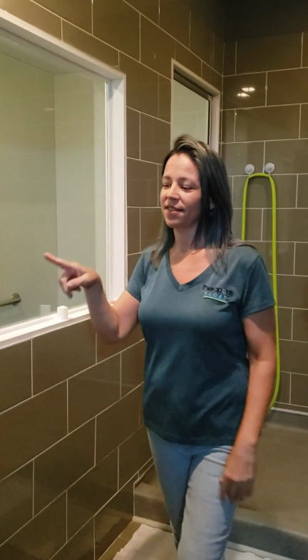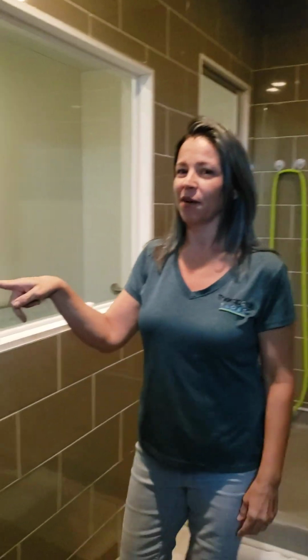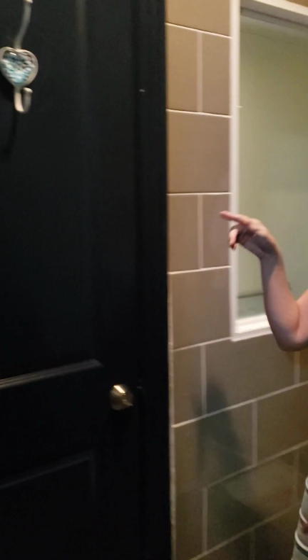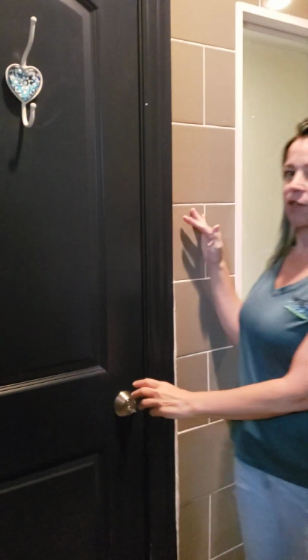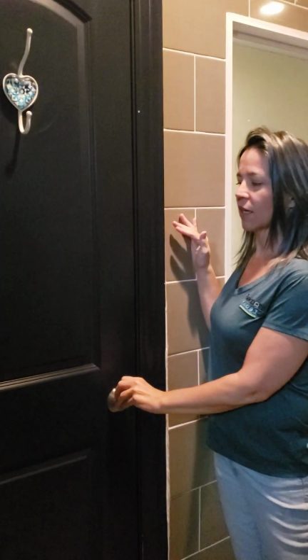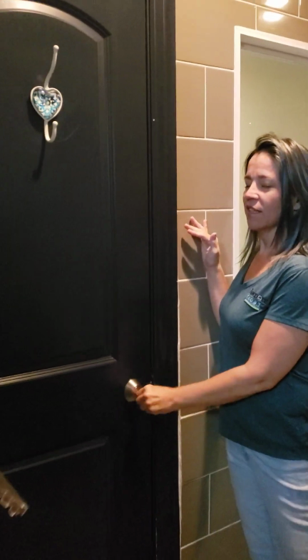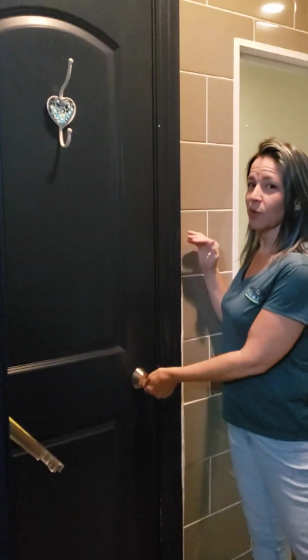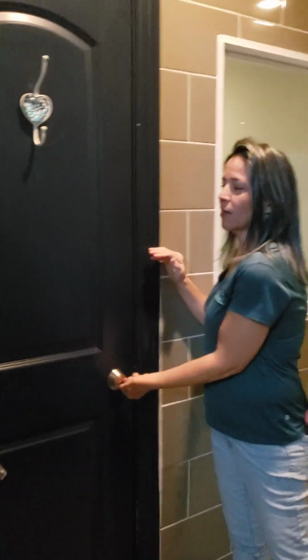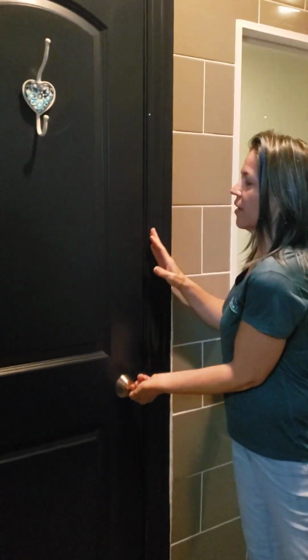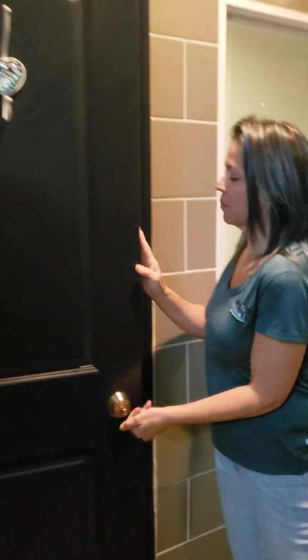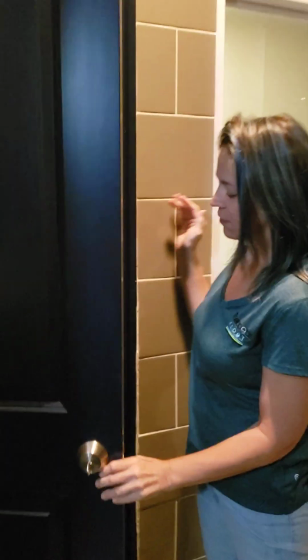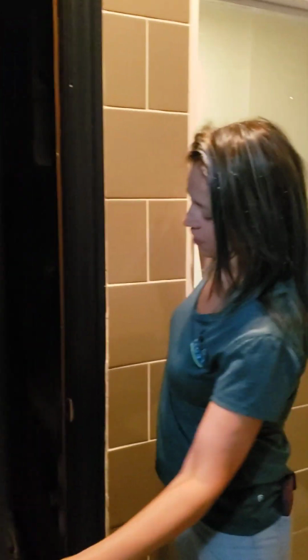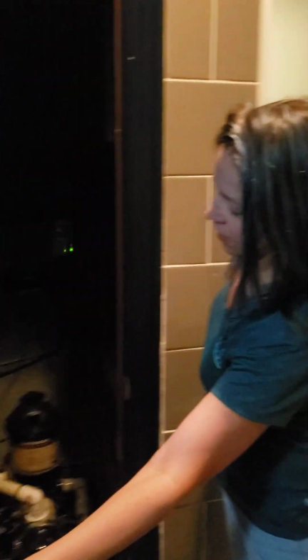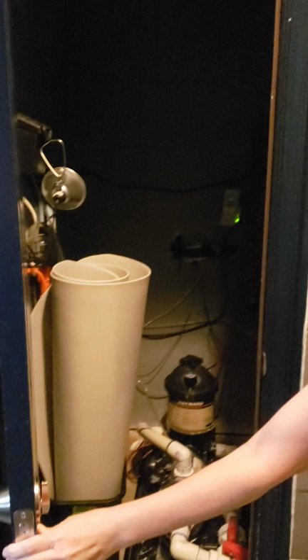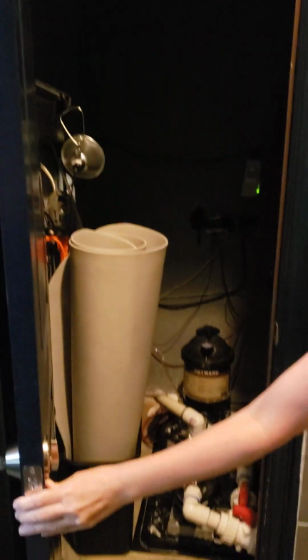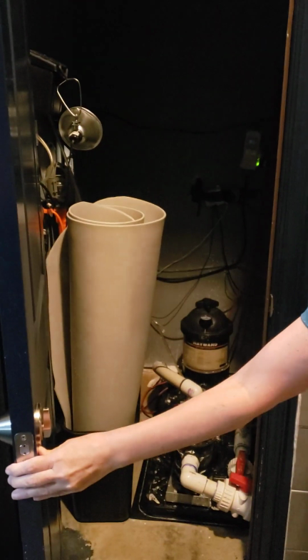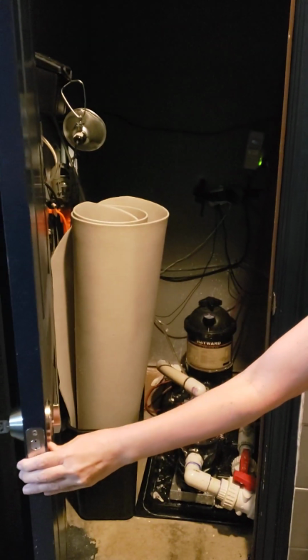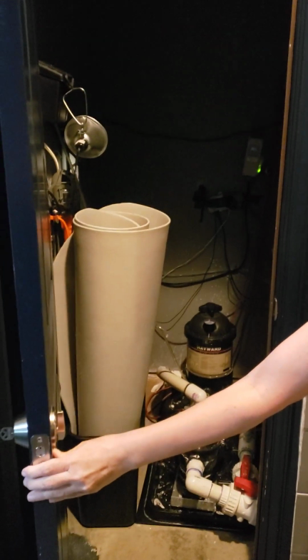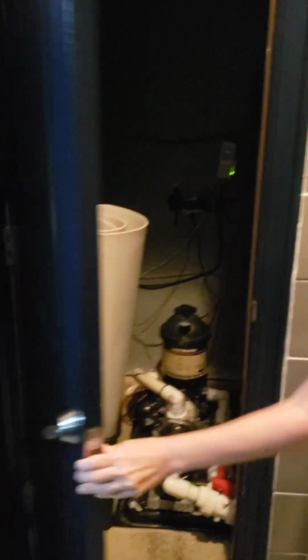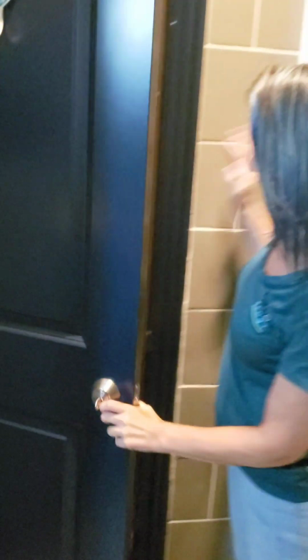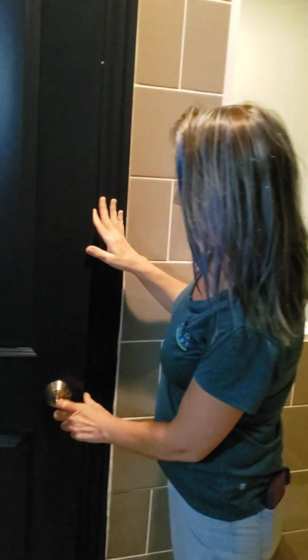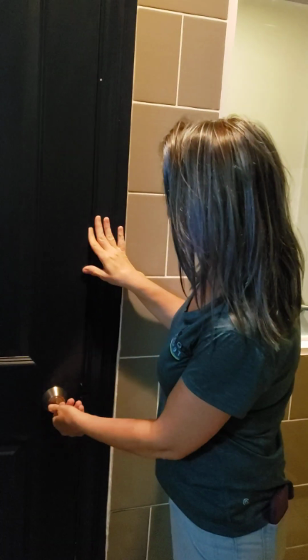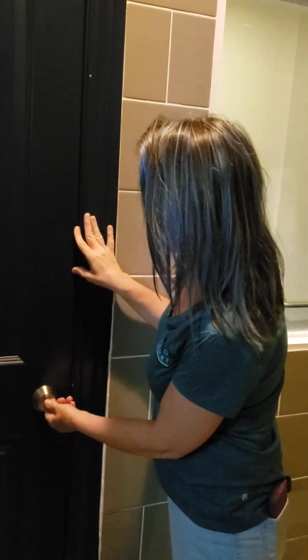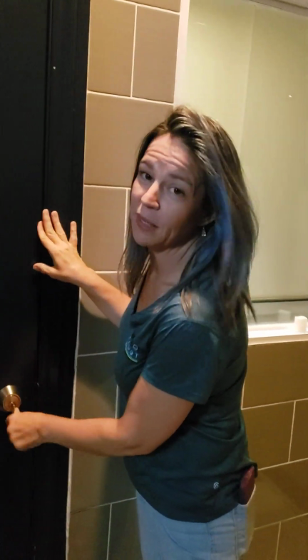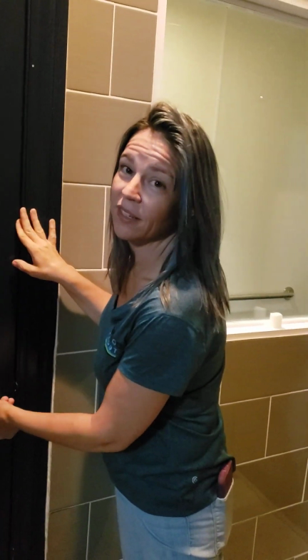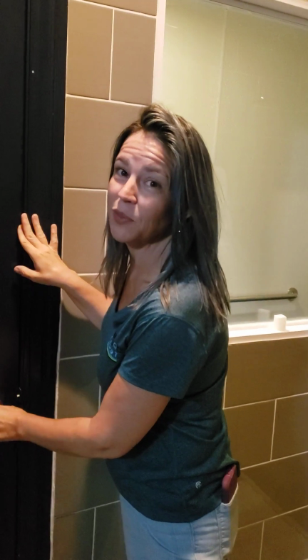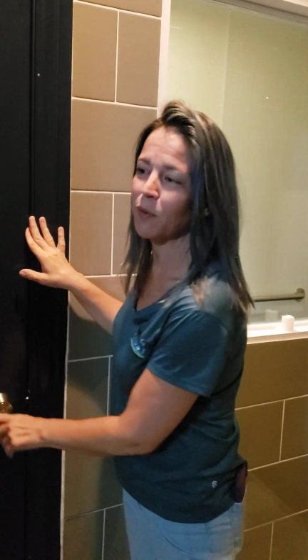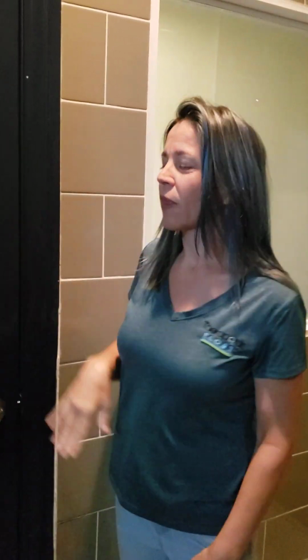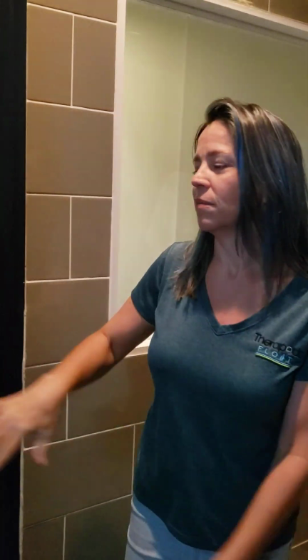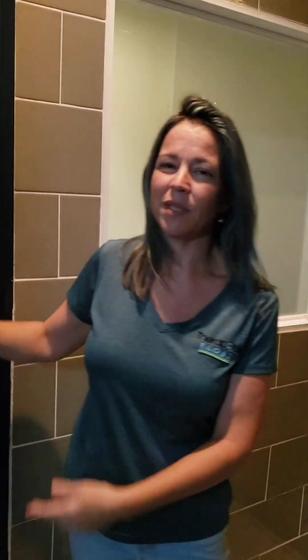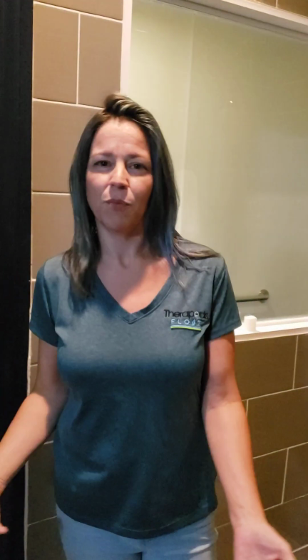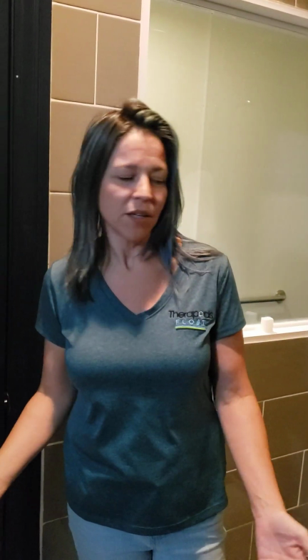This is not where you get in the float tank. This is where I keep my pump and filter and my cover at night — where we keep the salt water in the tank. That's how I keep the water clean between people. Don't go in there, it's just boring and dark.